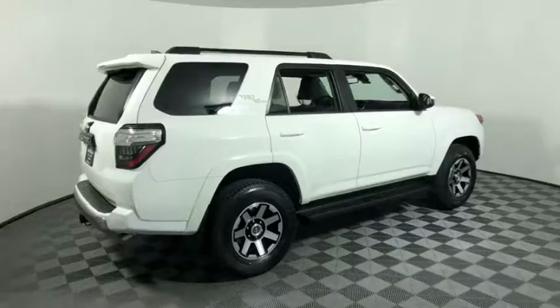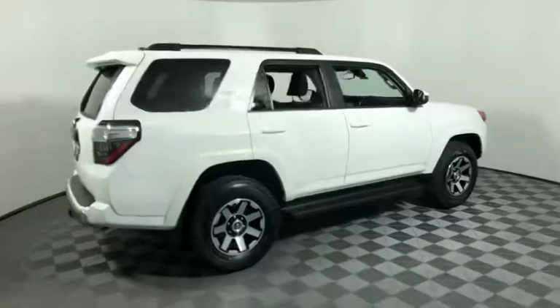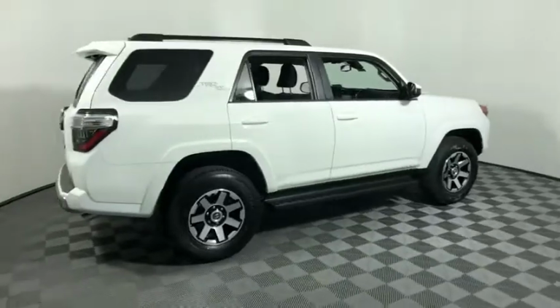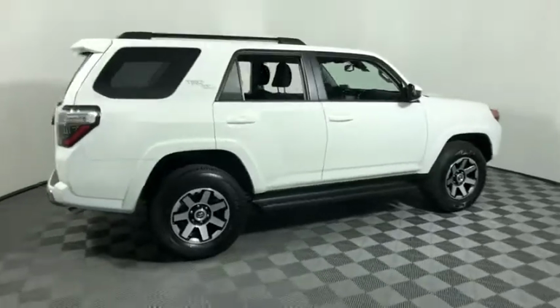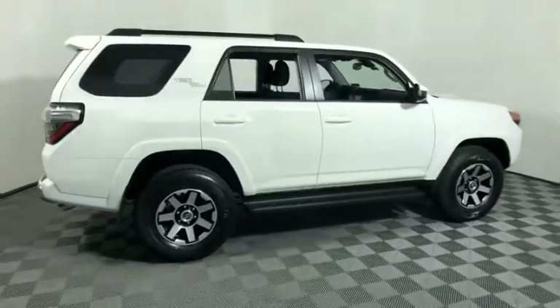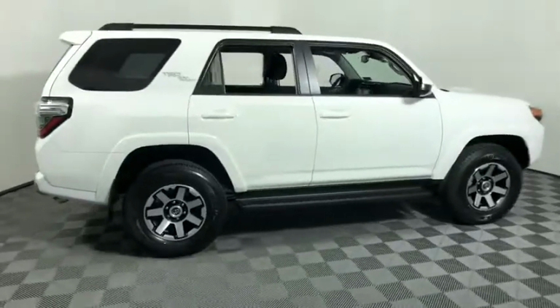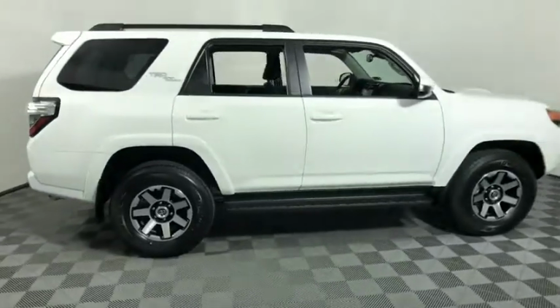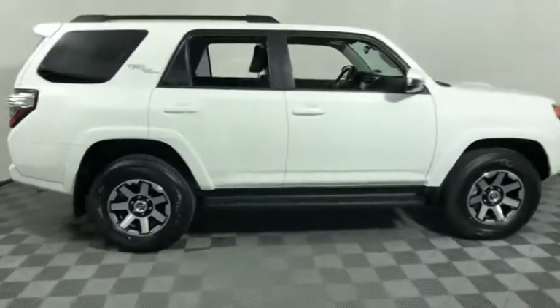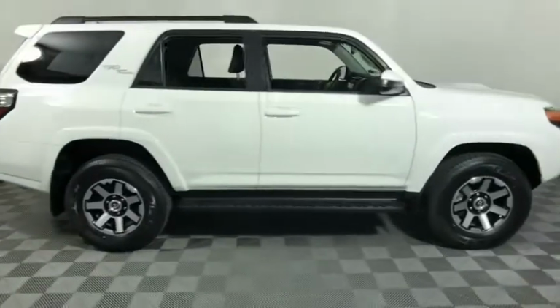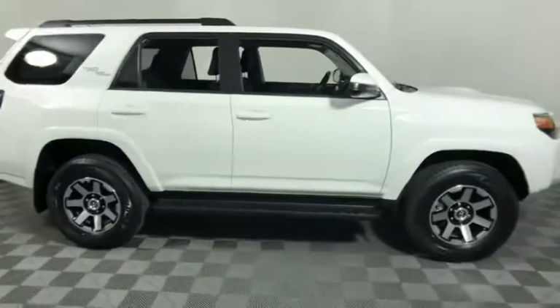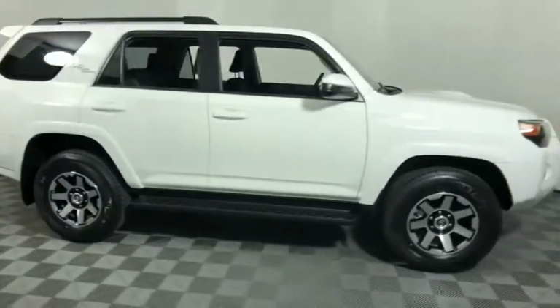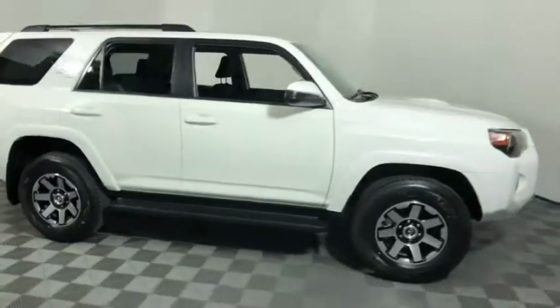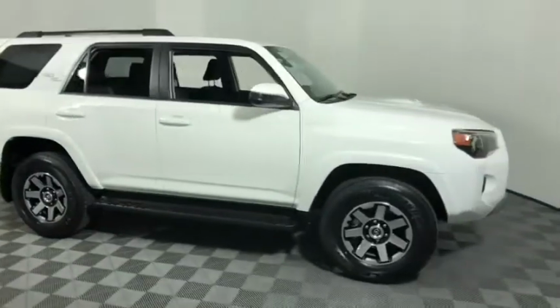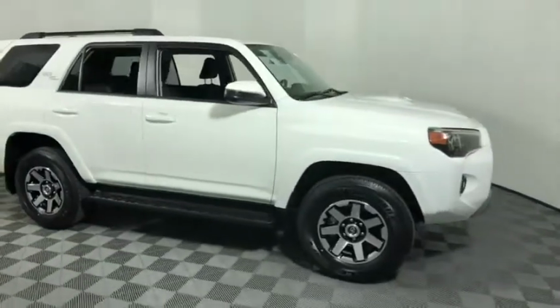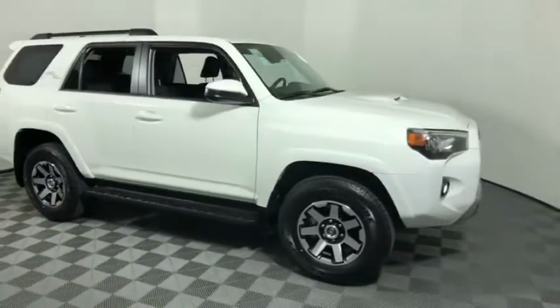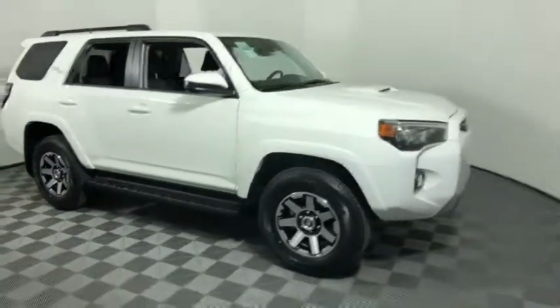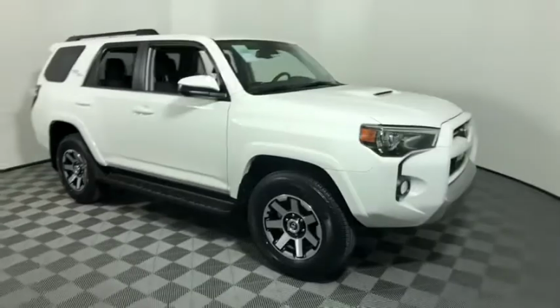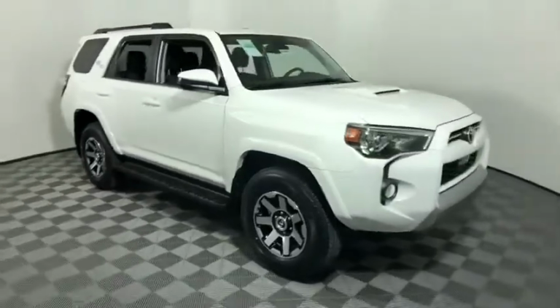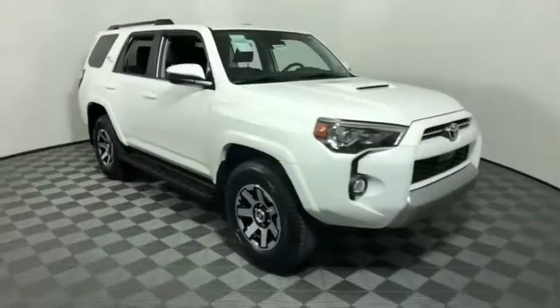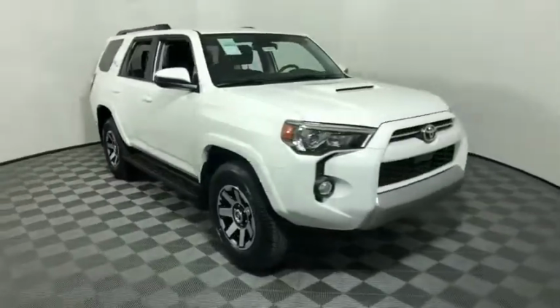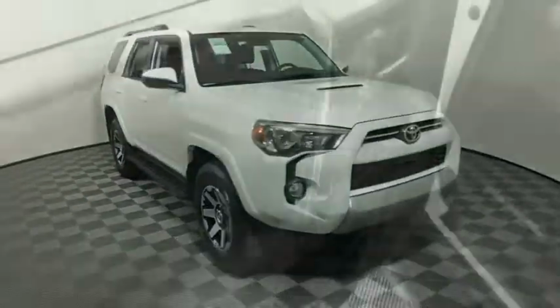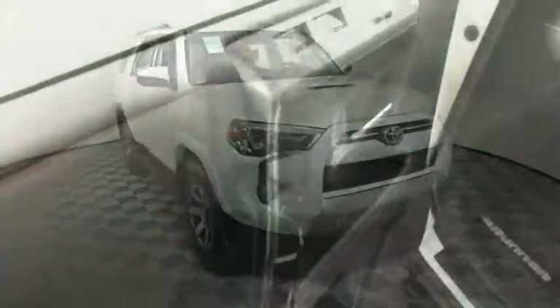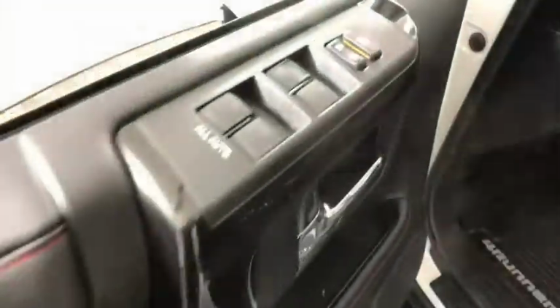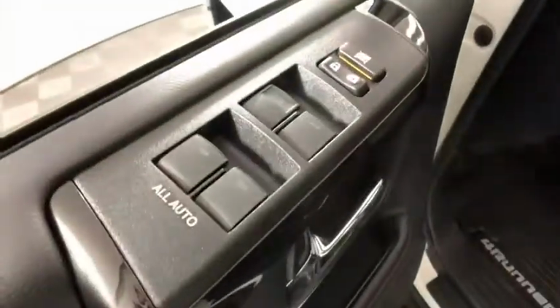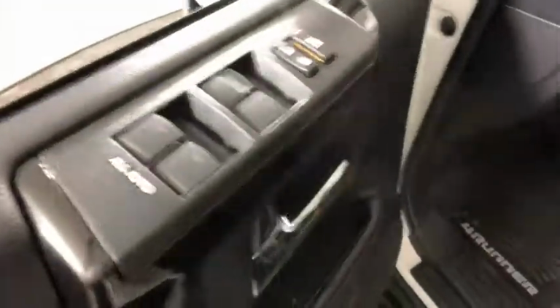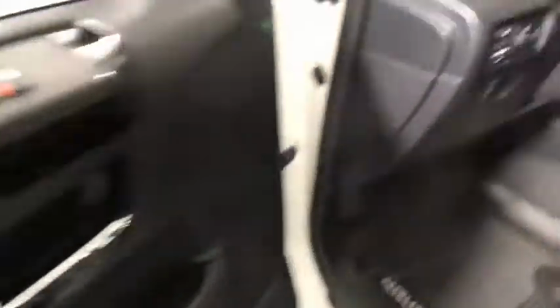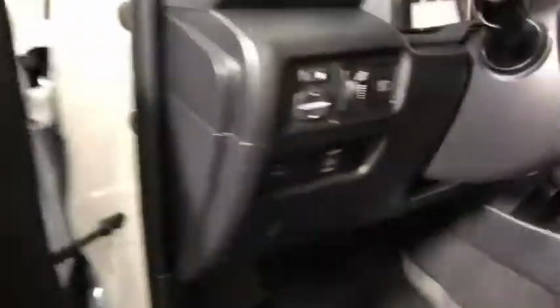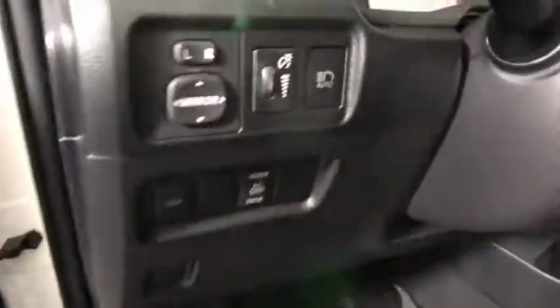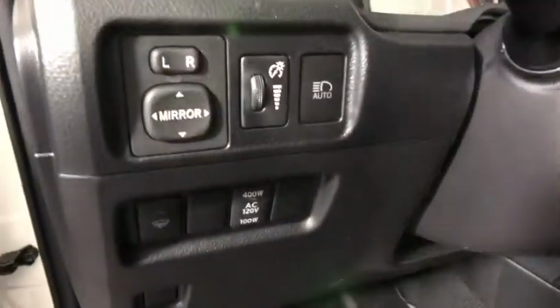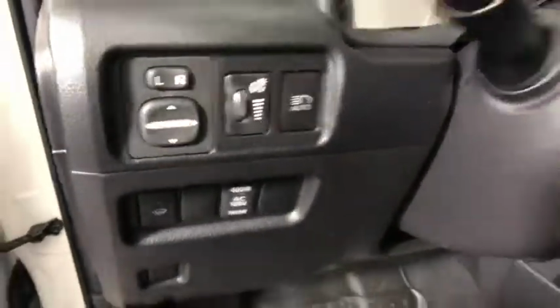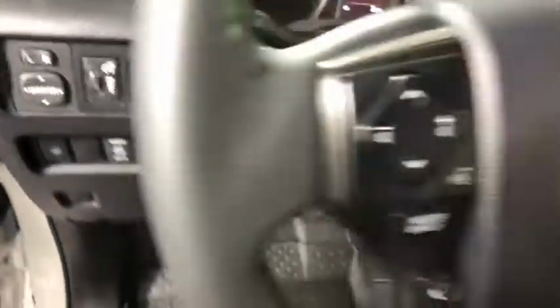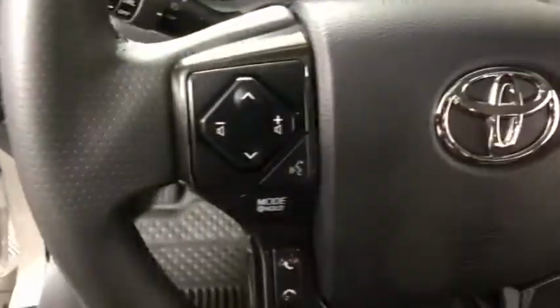Take a ride in the 2020 Toyota 4Runner. 4Runner durability is unbeatable. There are more 4Runners on the road today than any other mid-size SUV.